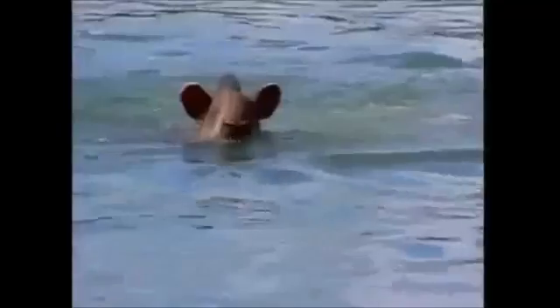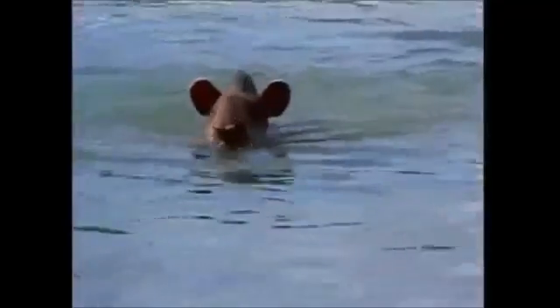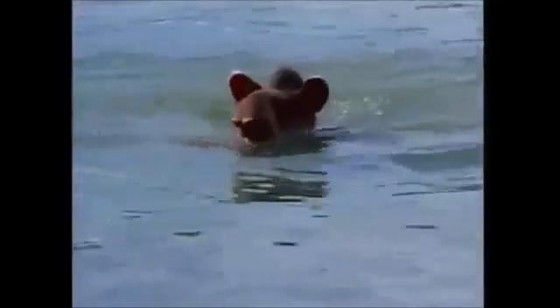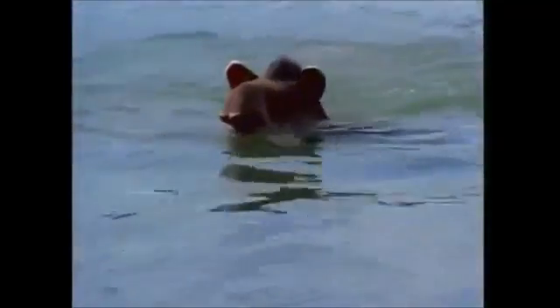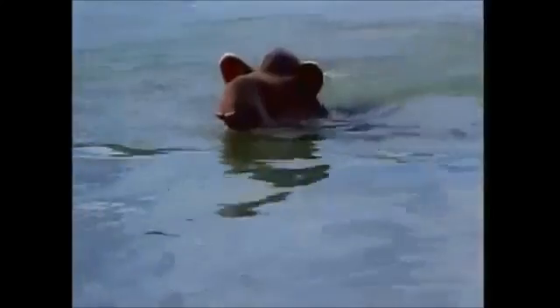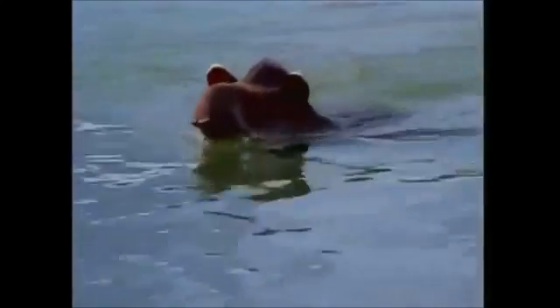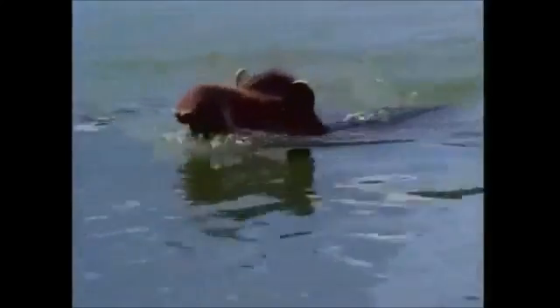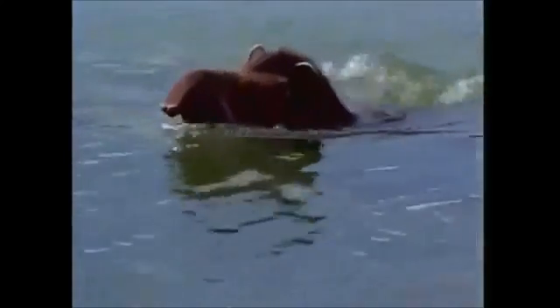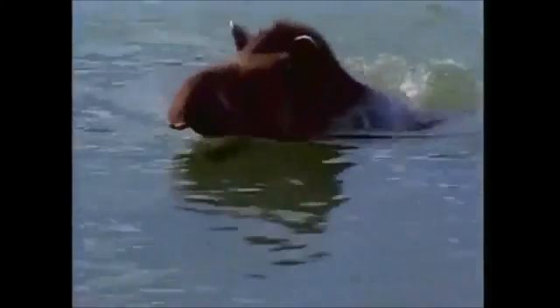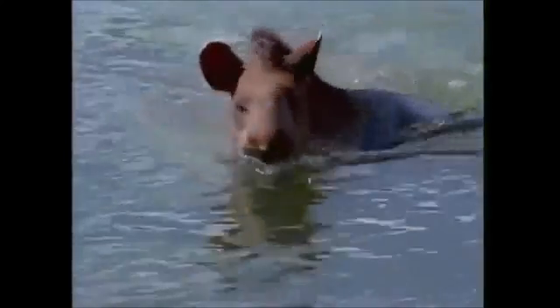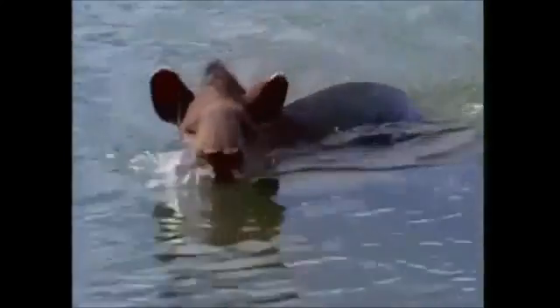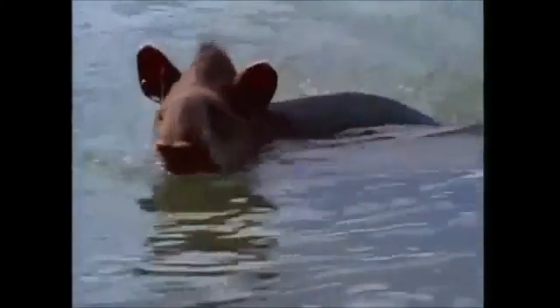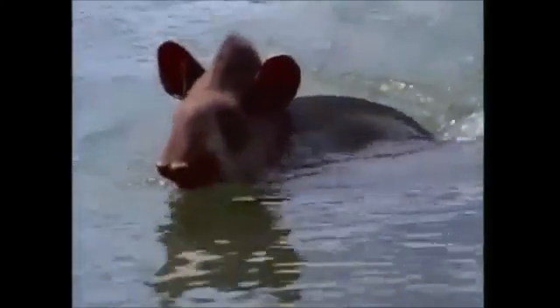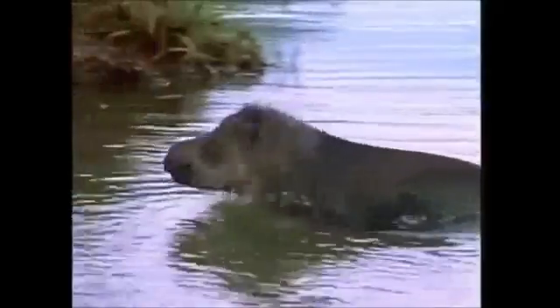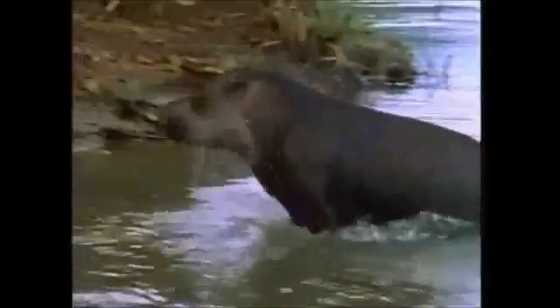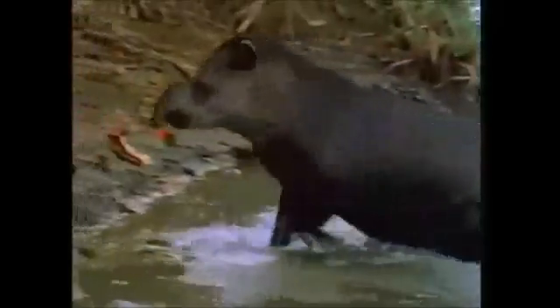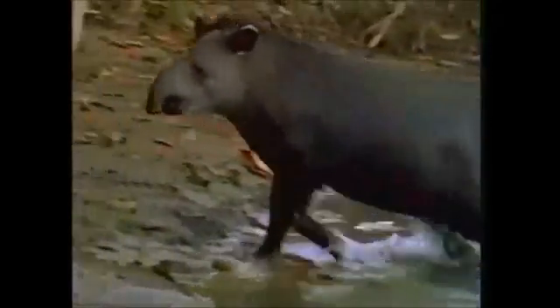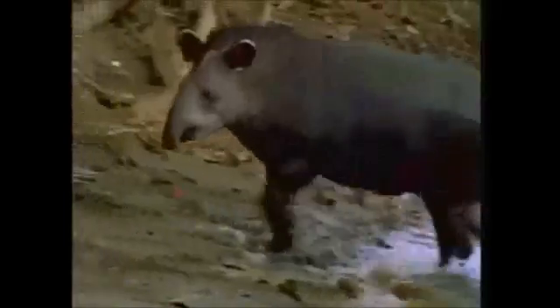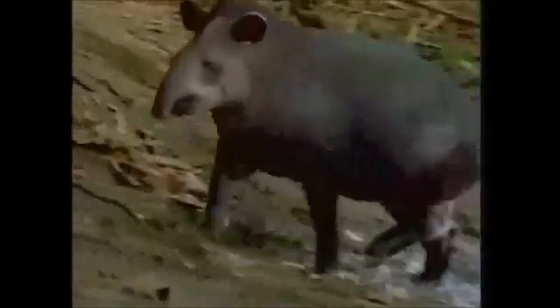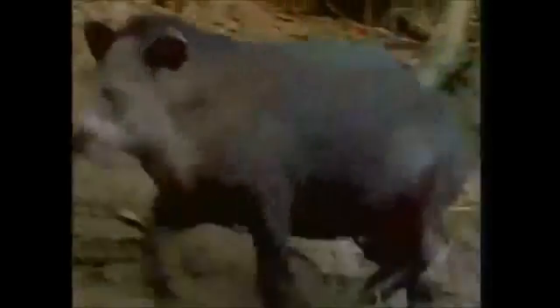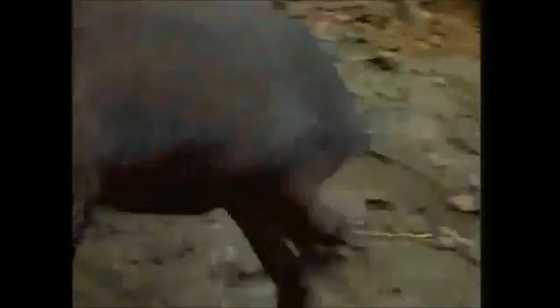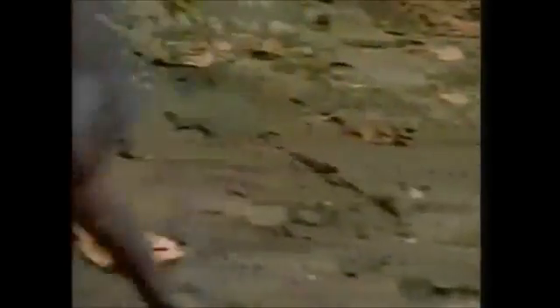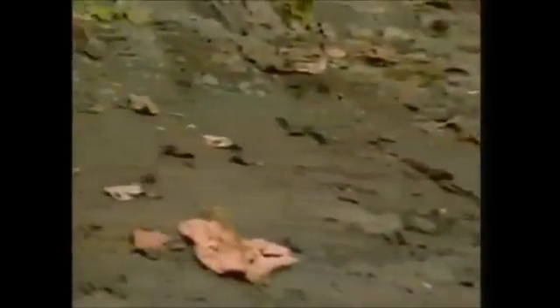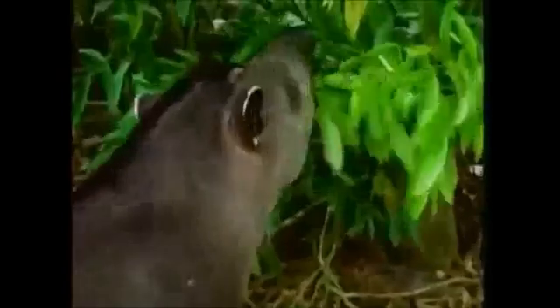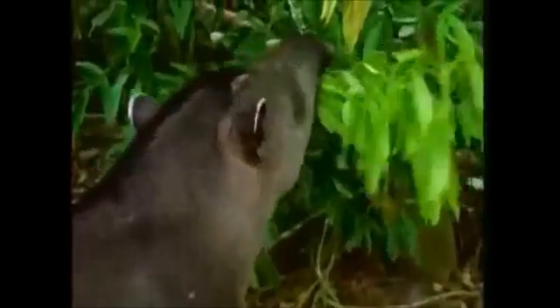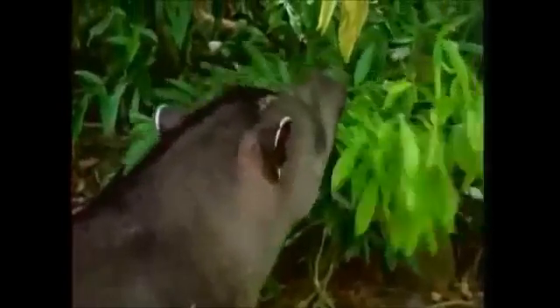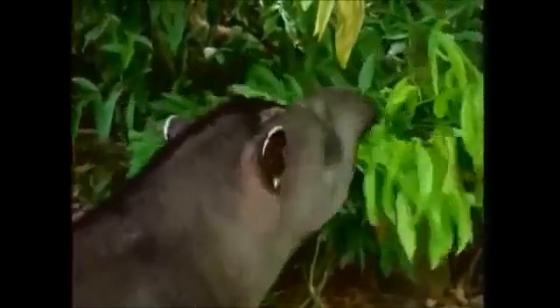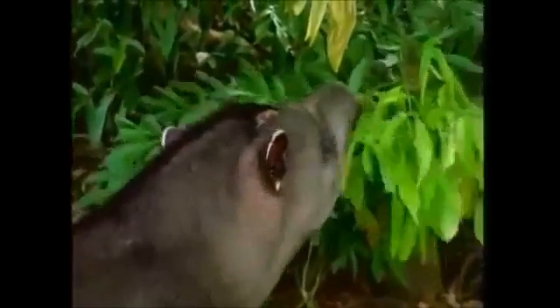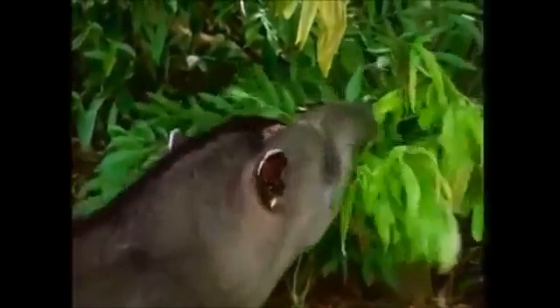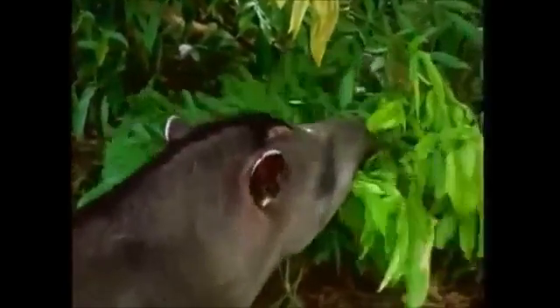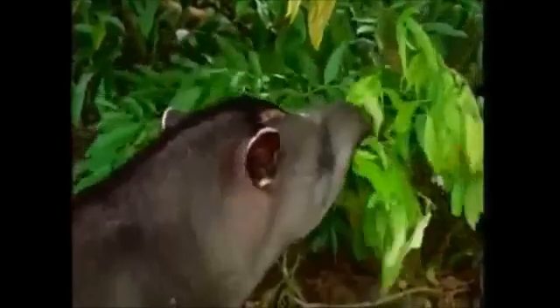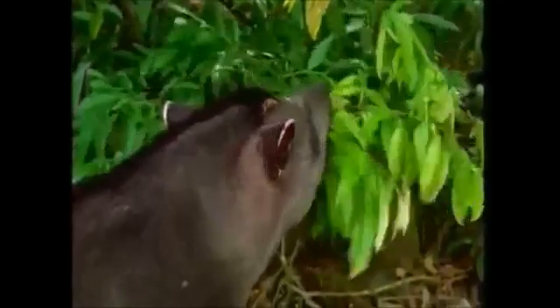Lowland tapirs are dark brown with pale faces. The lowland tapir inhabits tropical rainforests, swamps, and other habitats near water. They consume aquatic plants, branches, buds, fruit, grasses, leaves, and shoots.